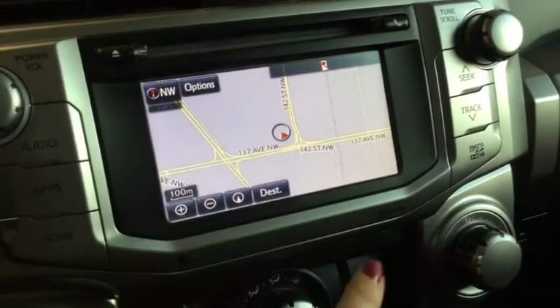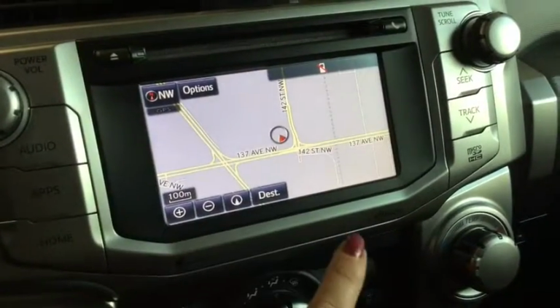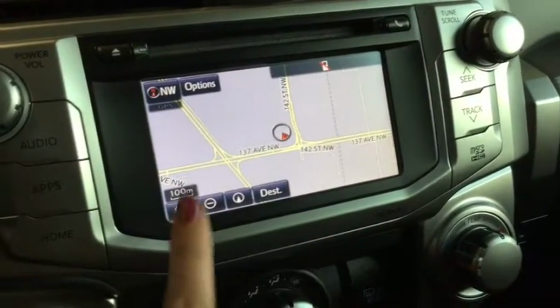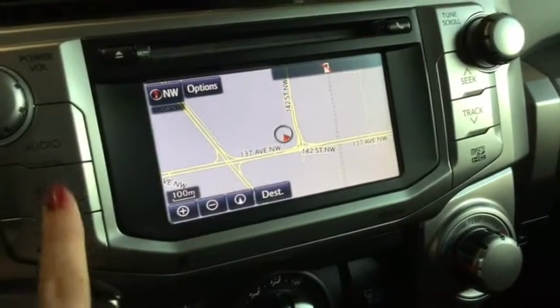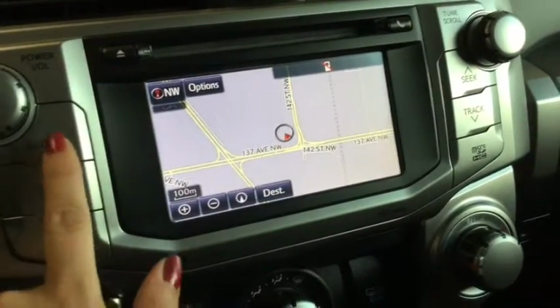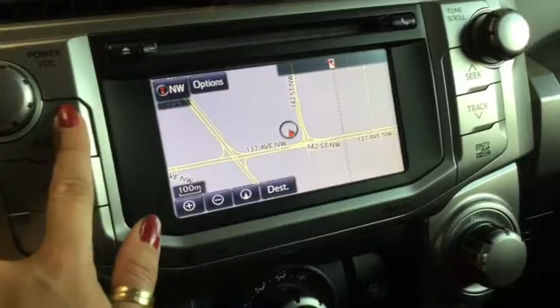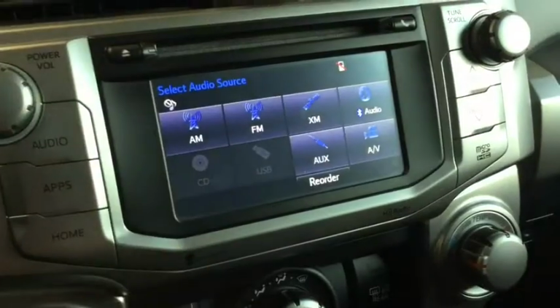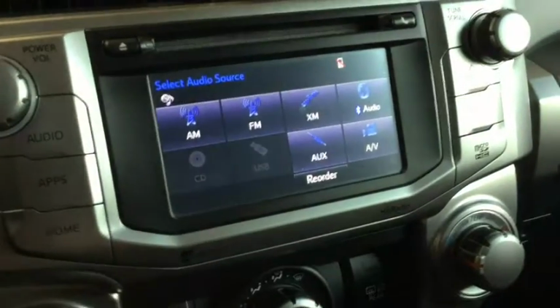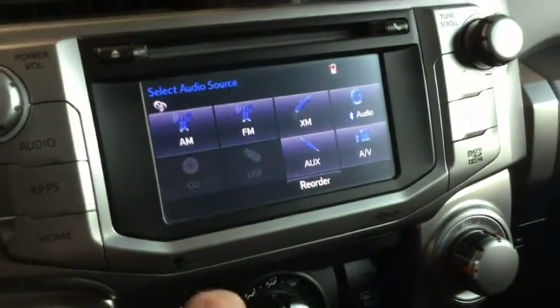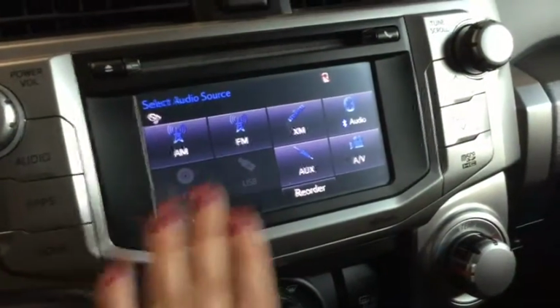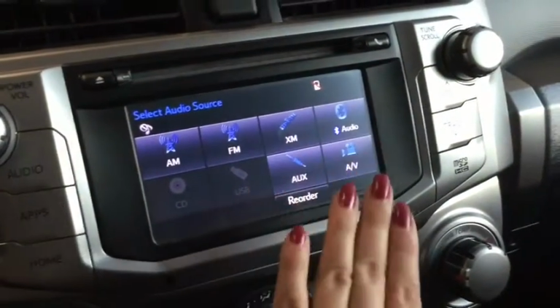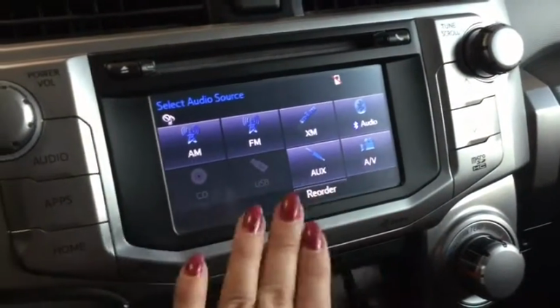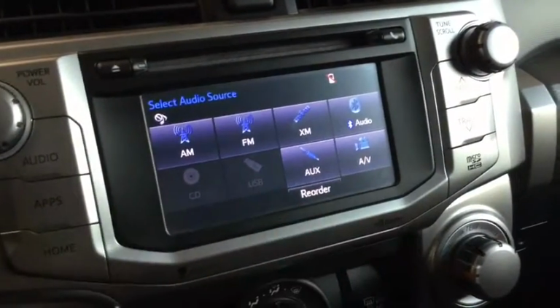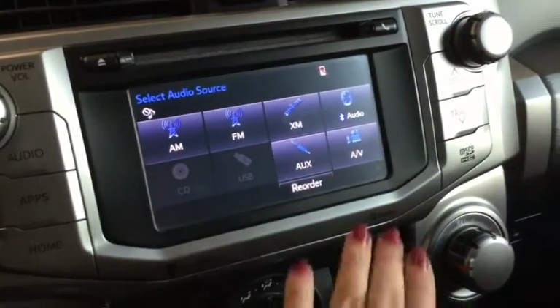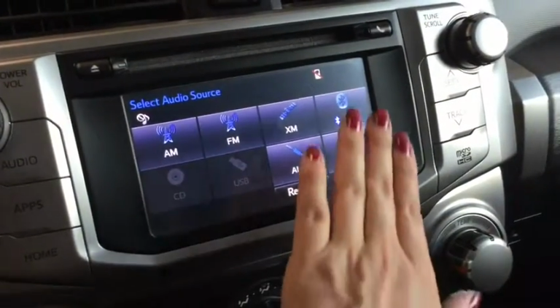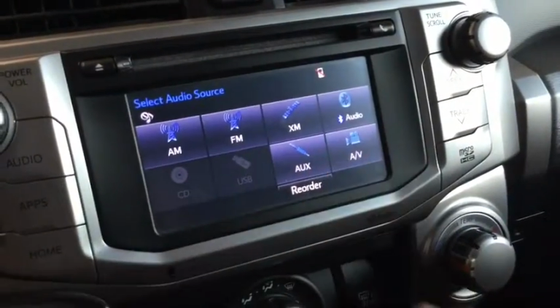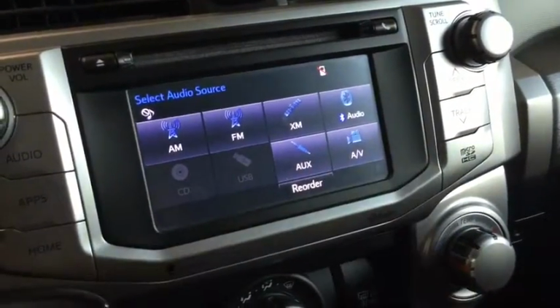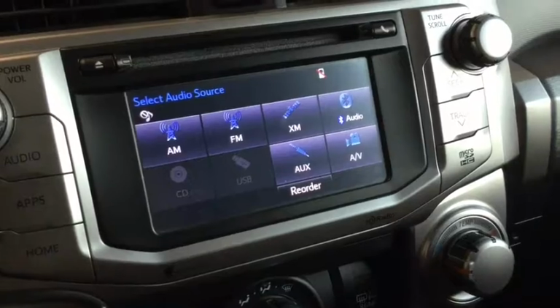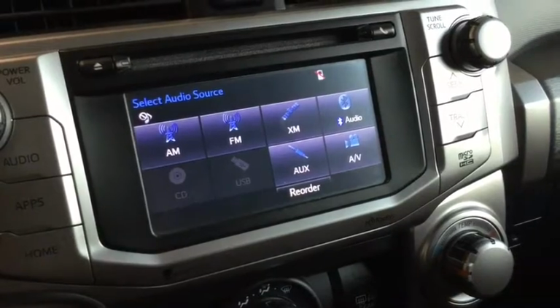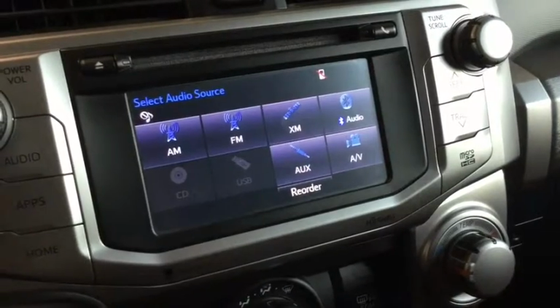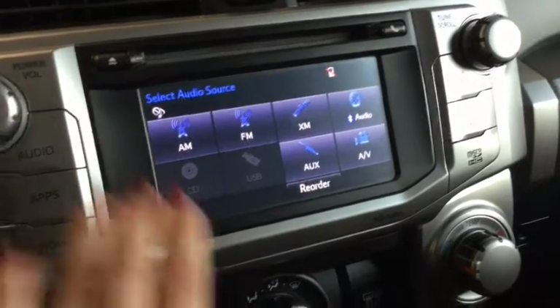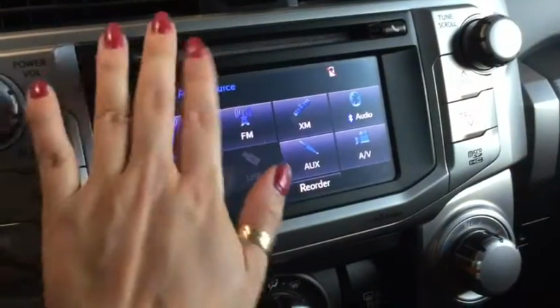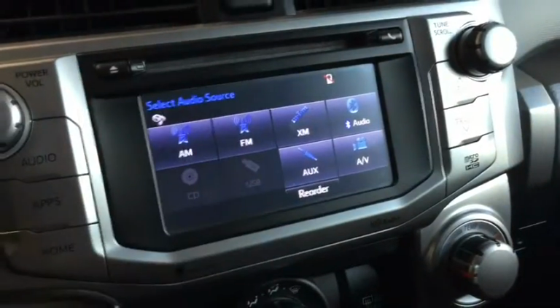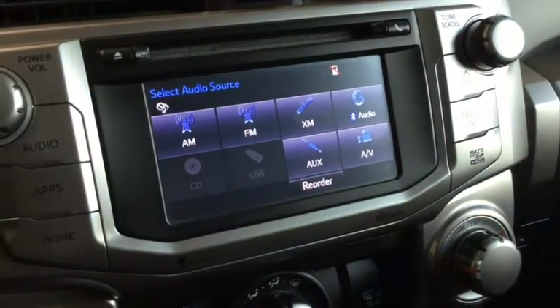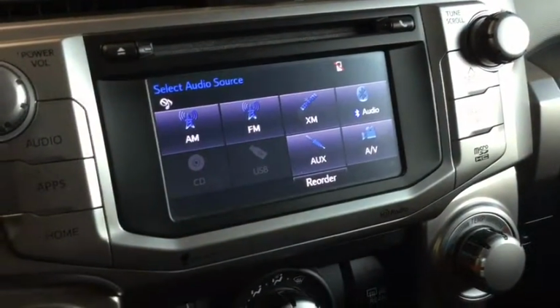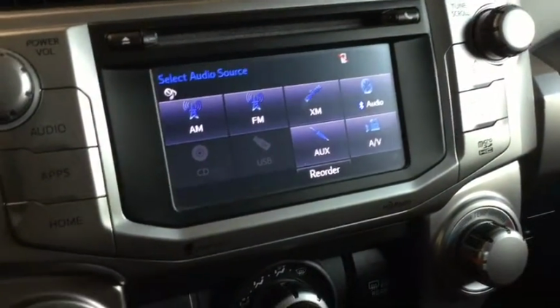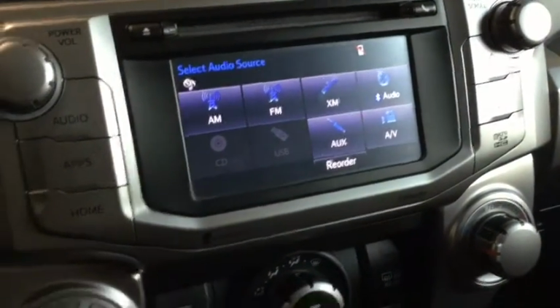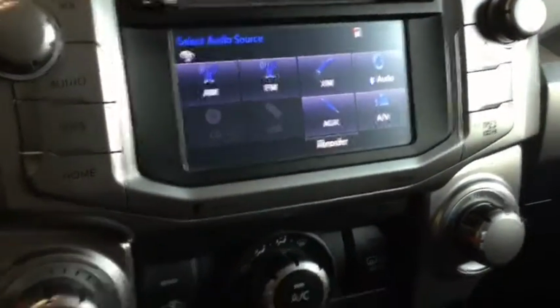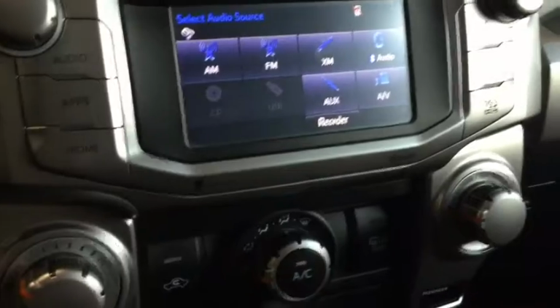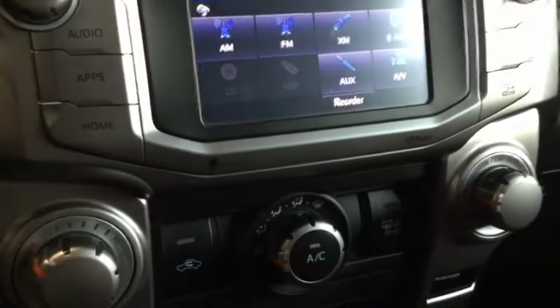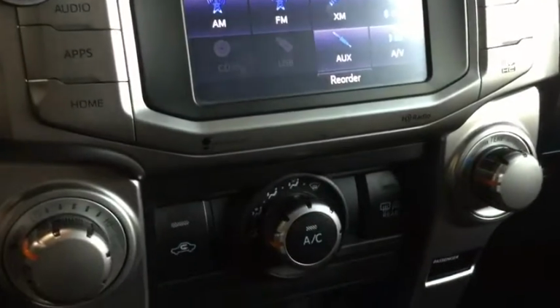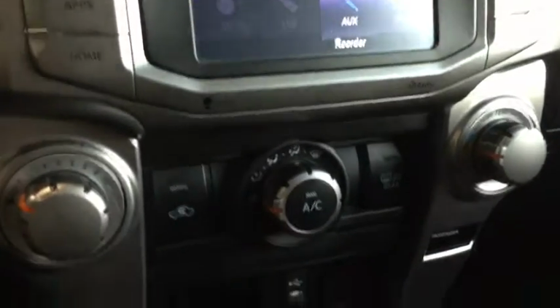The navigation system is really easy to learn as well — come on in and play around with it. For your audio you have everything you're going to need: AM, FM, Bluetooth compatibility, a CD player, USB, and AV plug-ins.